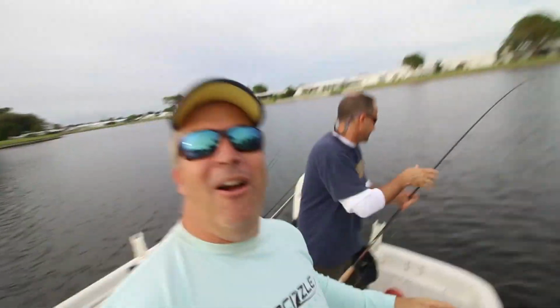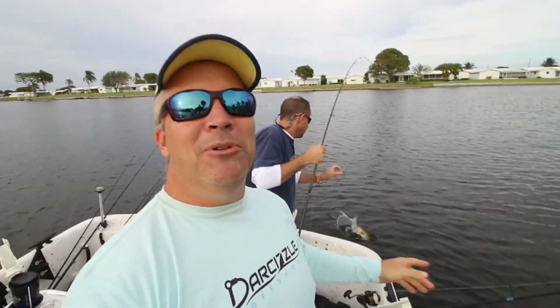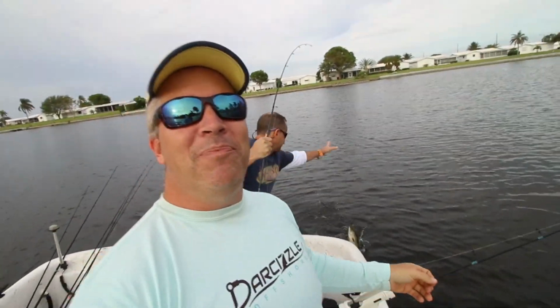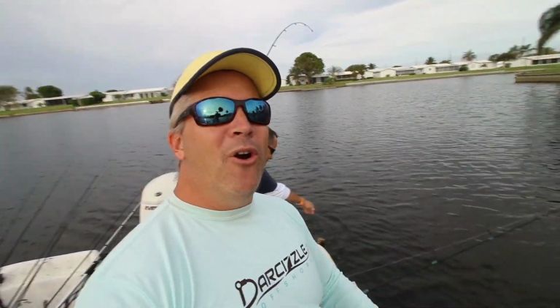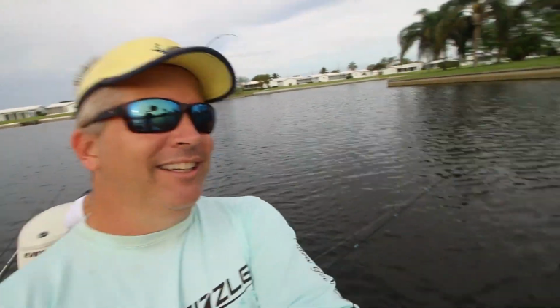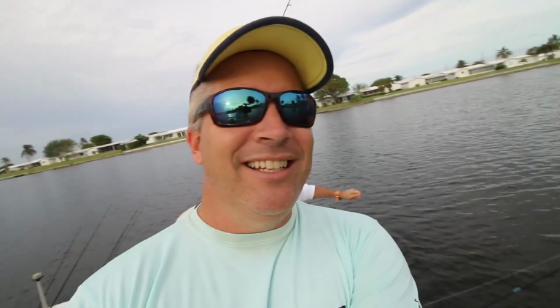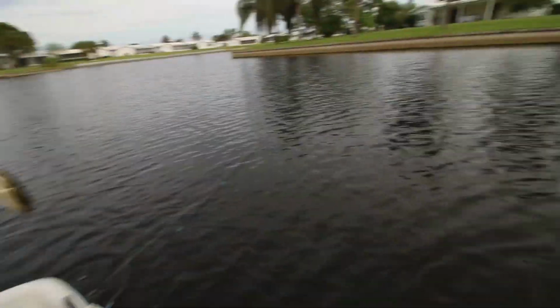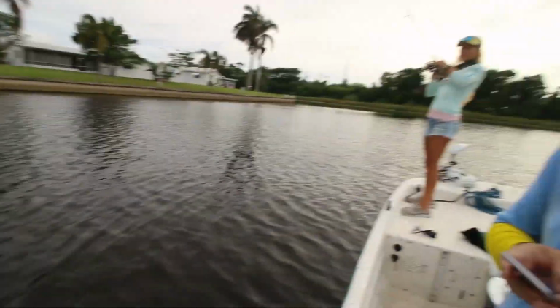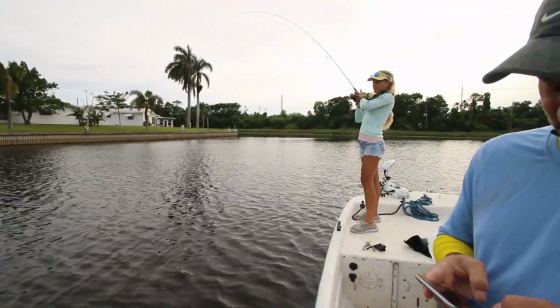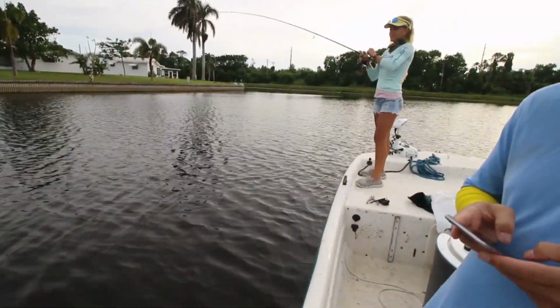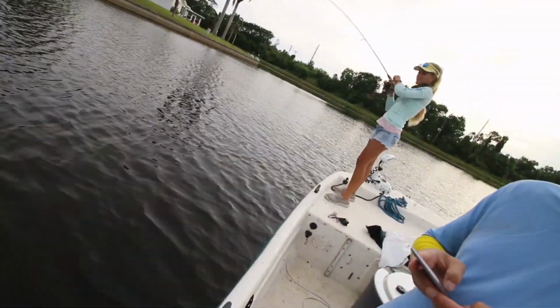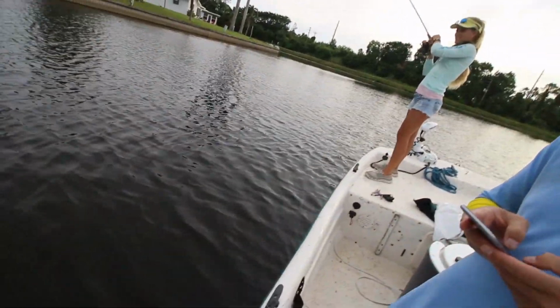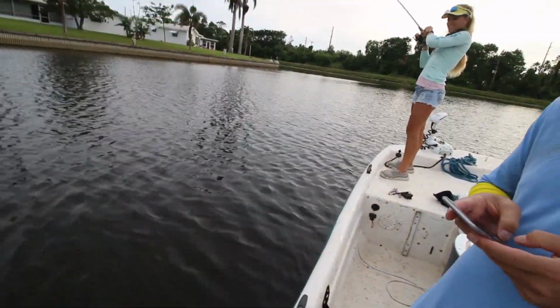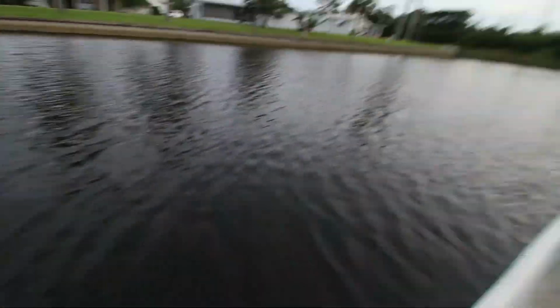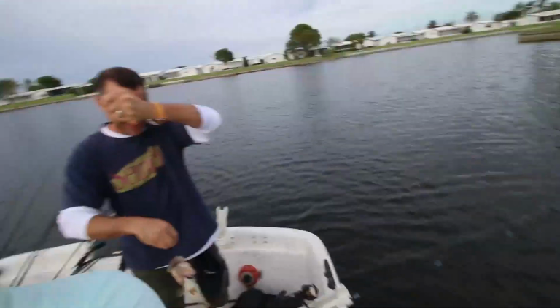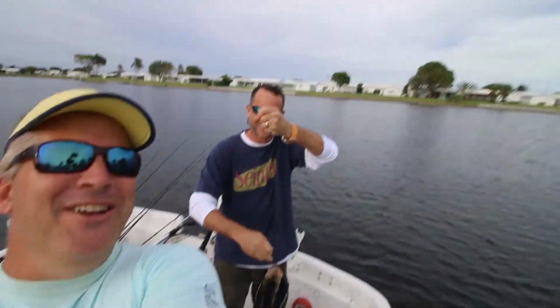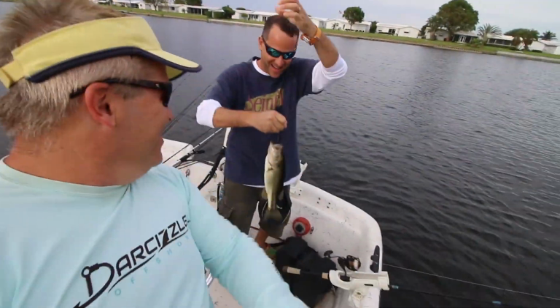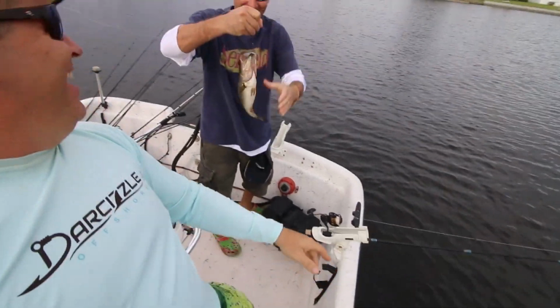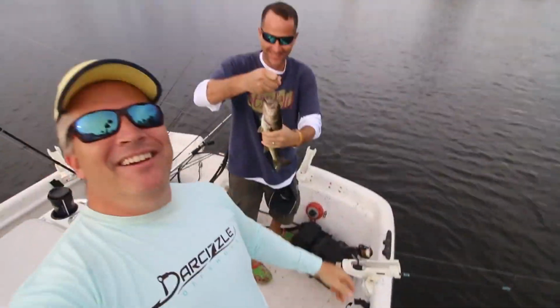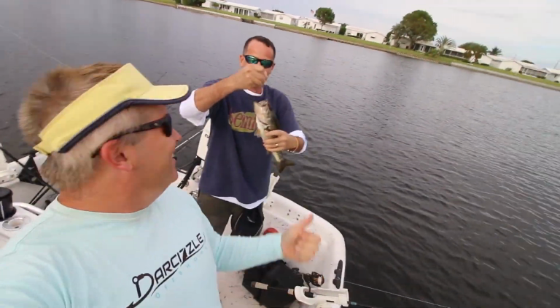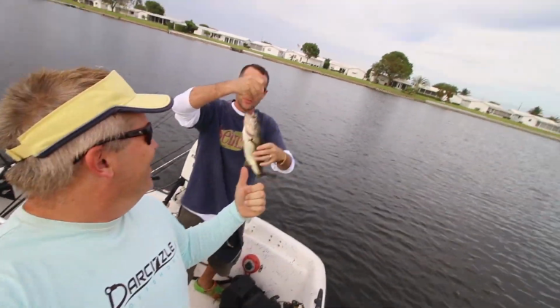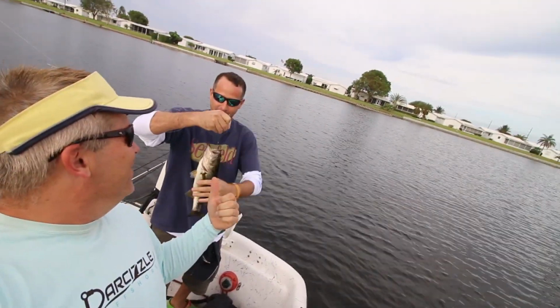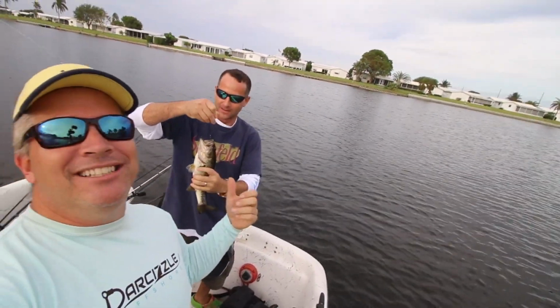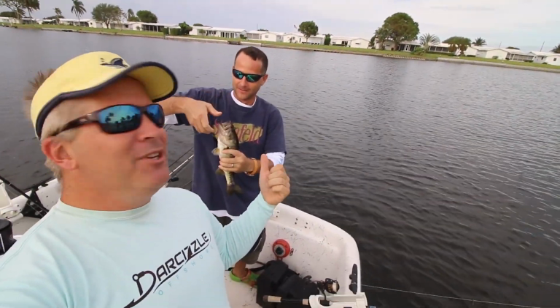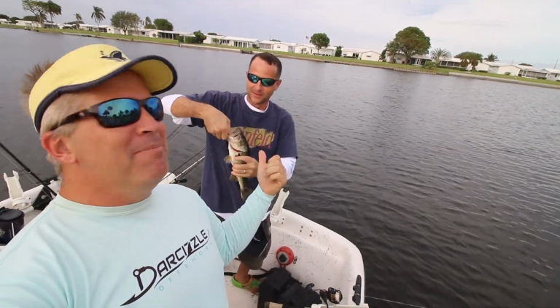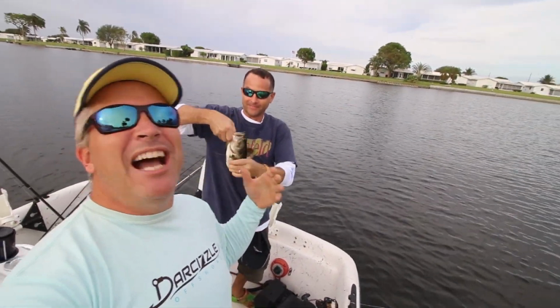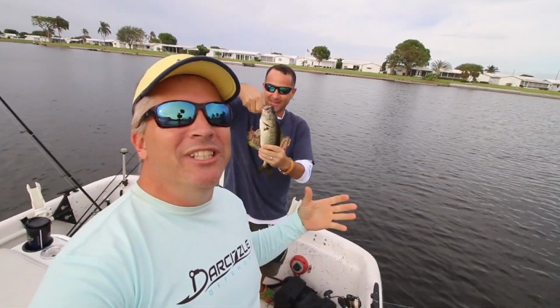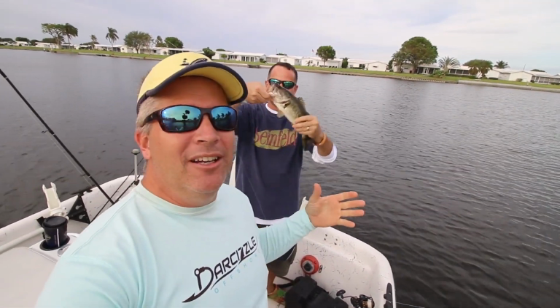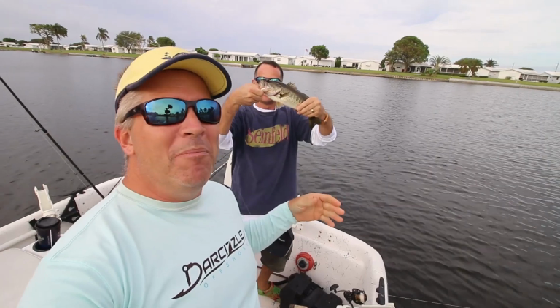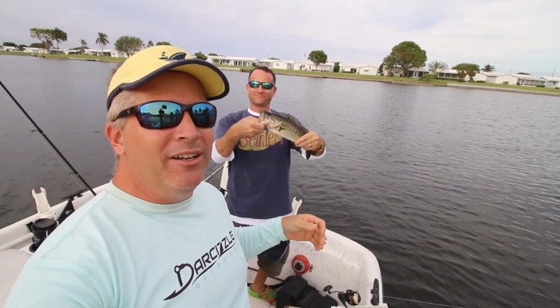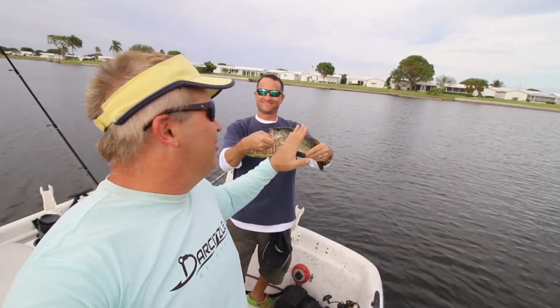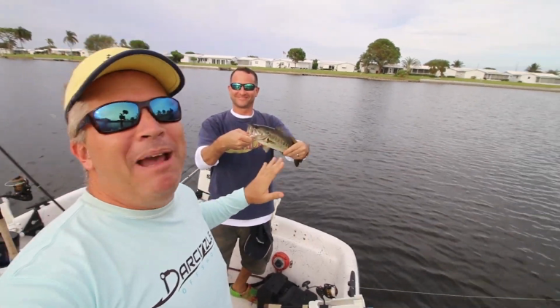All right, we got a double hookup — my man Mark and Sizzle. The camera's focused on Sizzle. If you guys didn't know, this is my buddy Mark. We went to high school together. We grew up in Bellport — well, actually, he's from East Patrick.